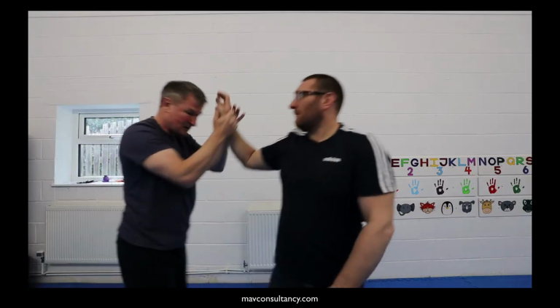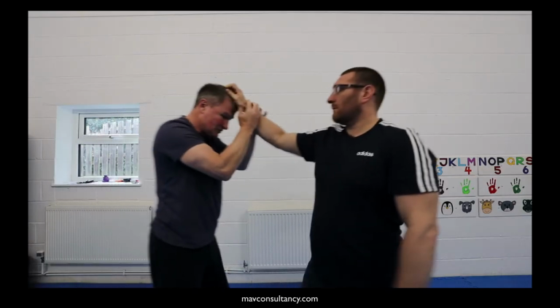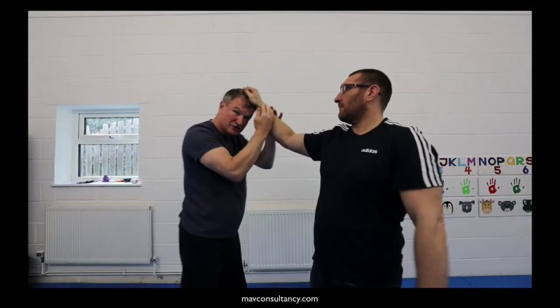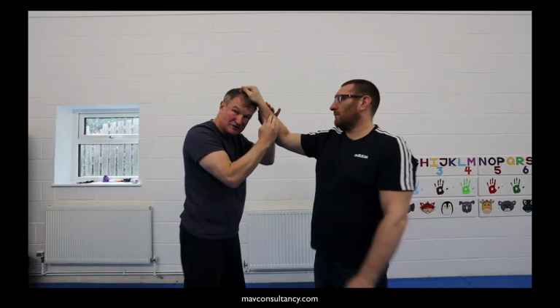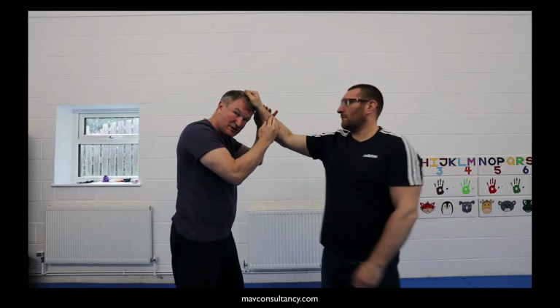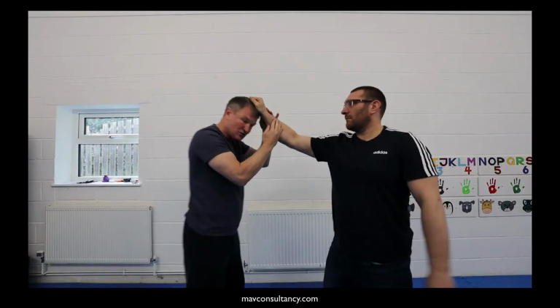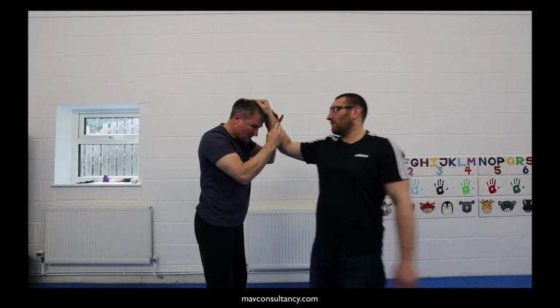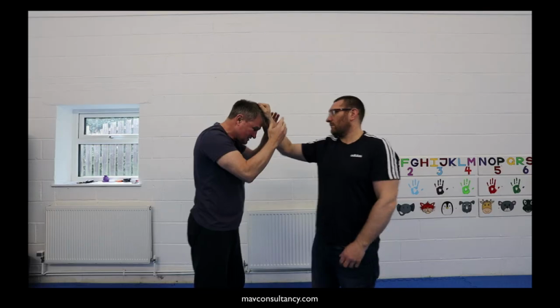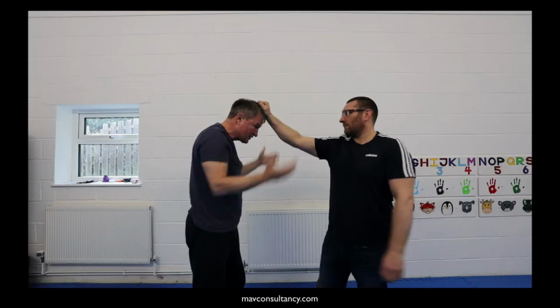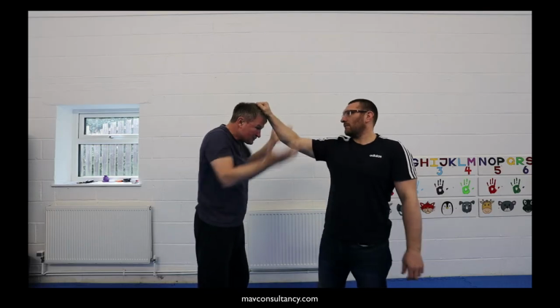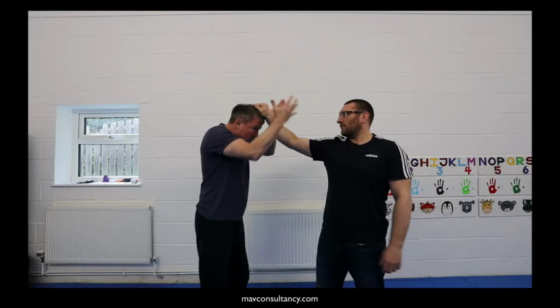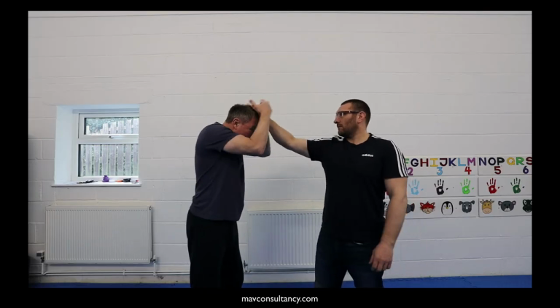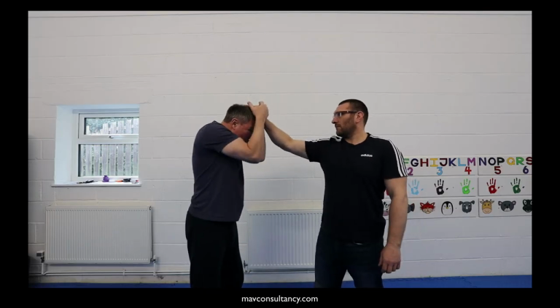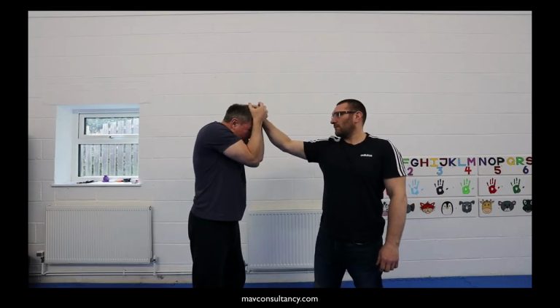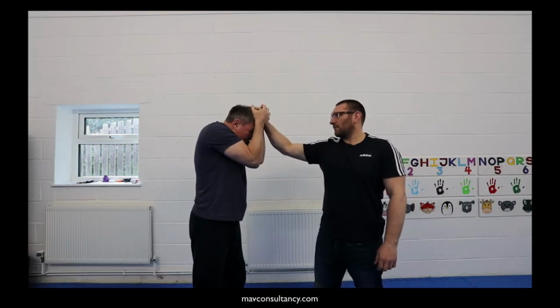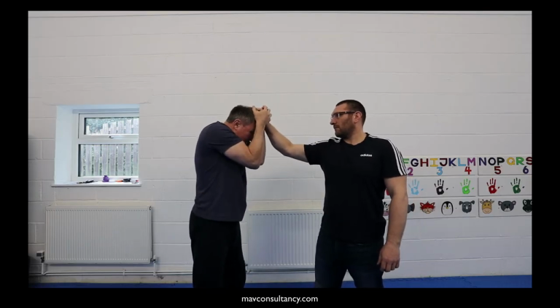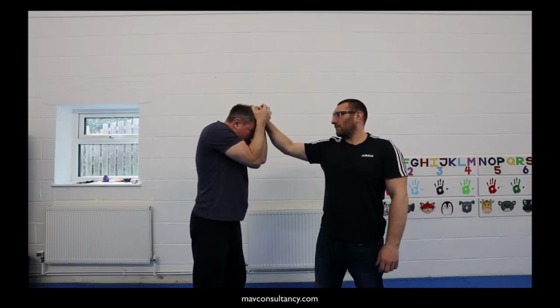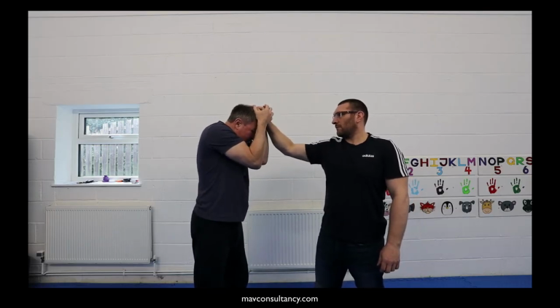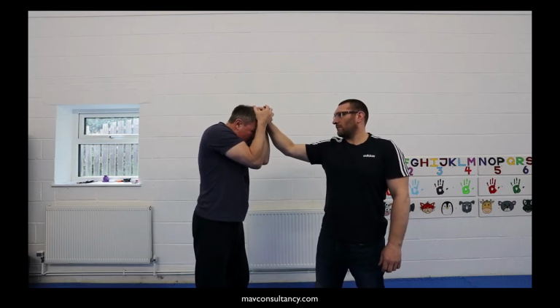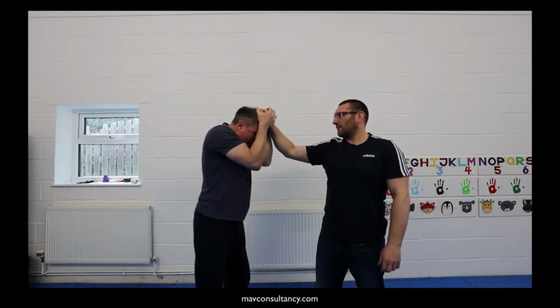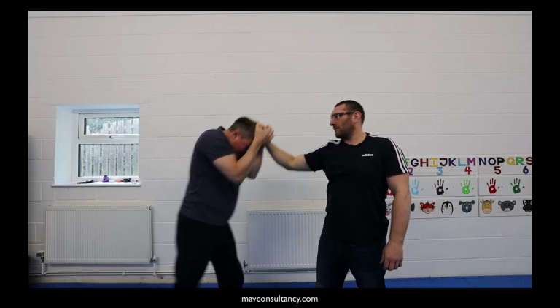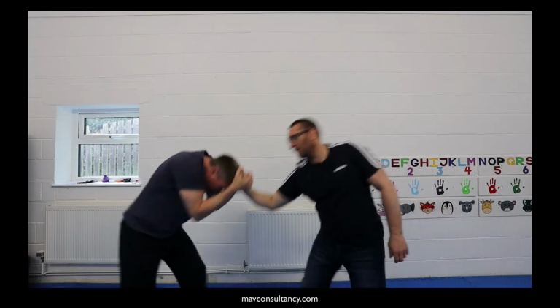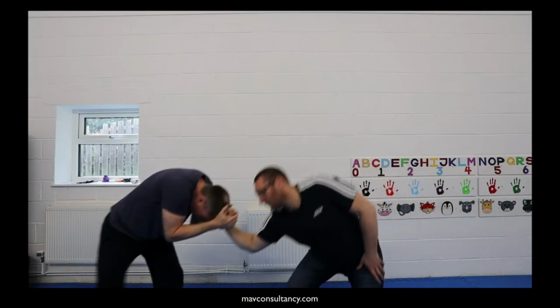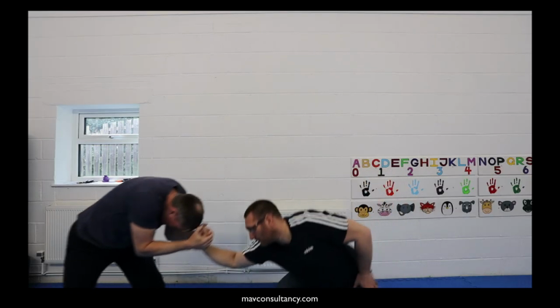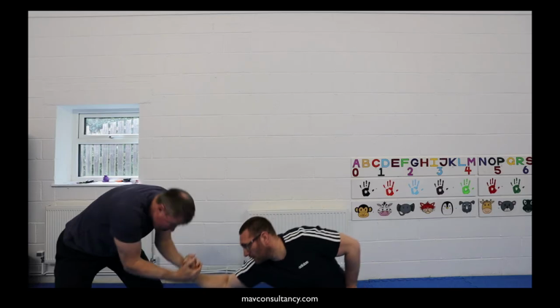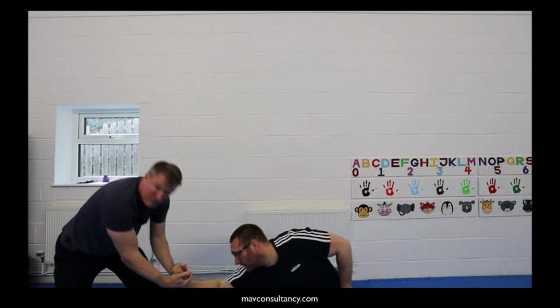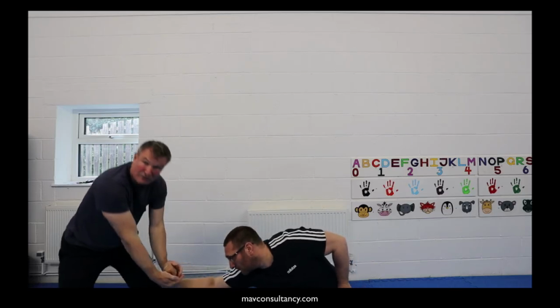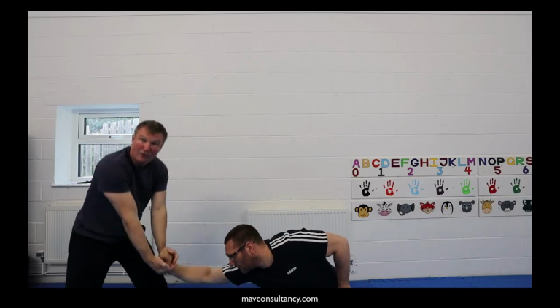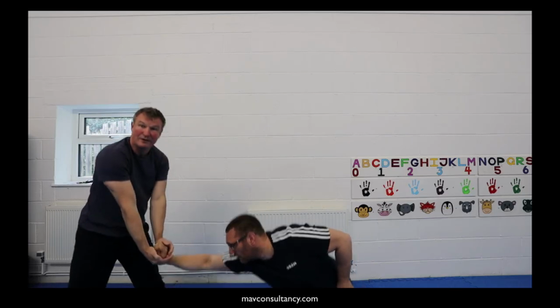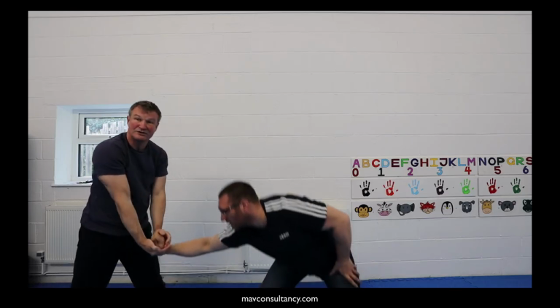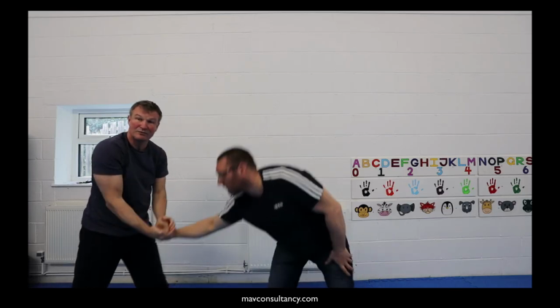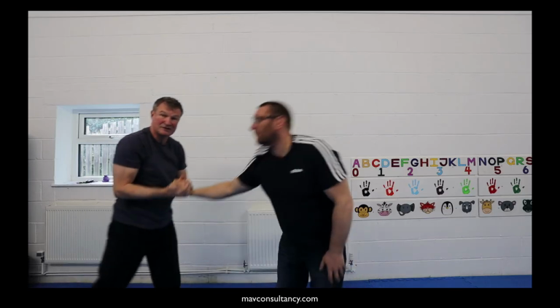It's not as easy to demonstrate this, but you're reaching, grabbing all of the hands, and you're stepping back, guiding them to the floor while you stand up yourself.